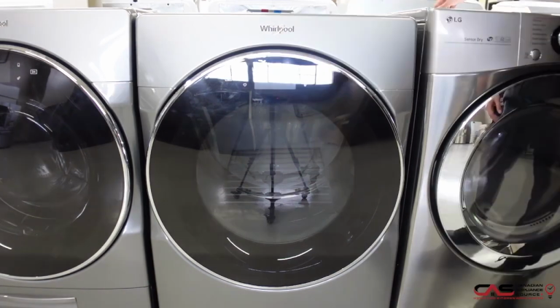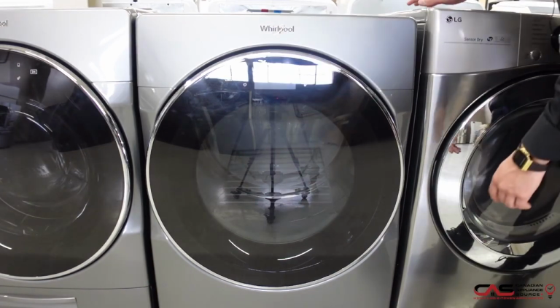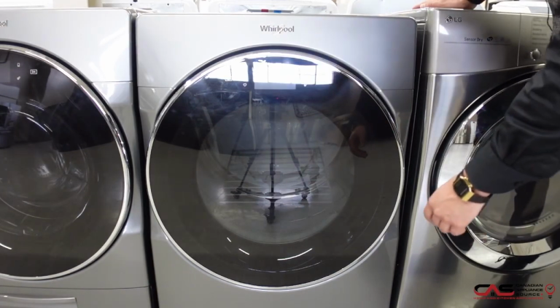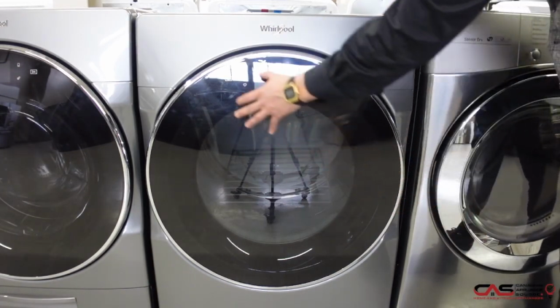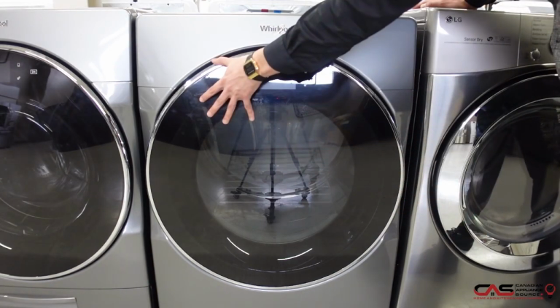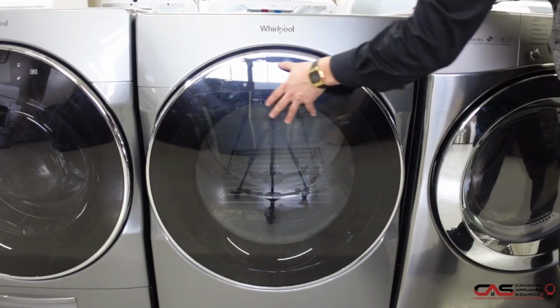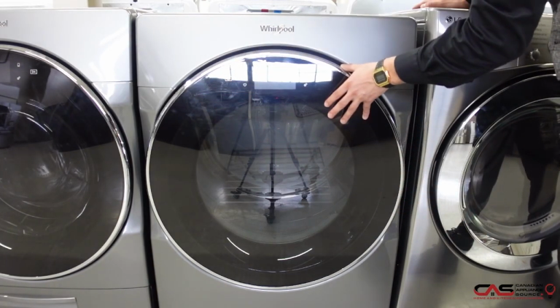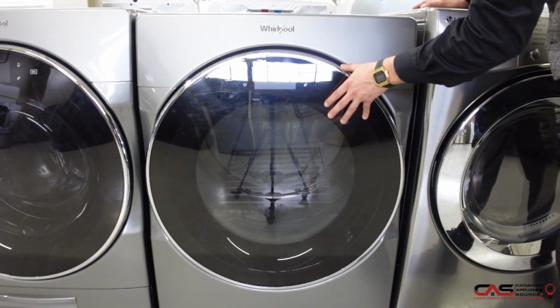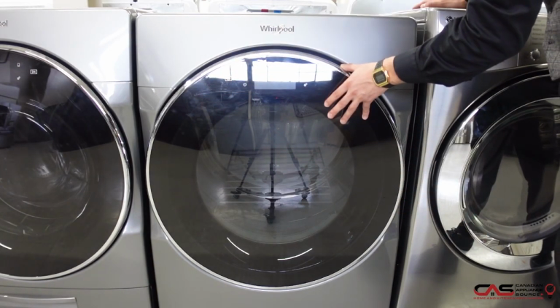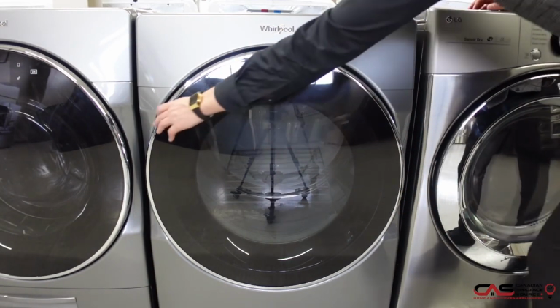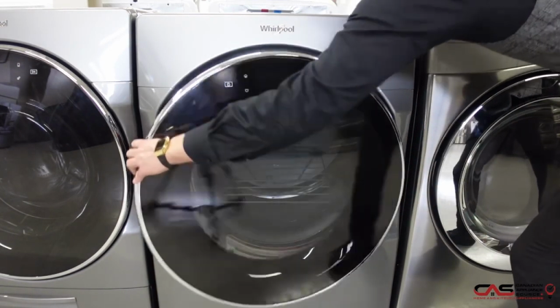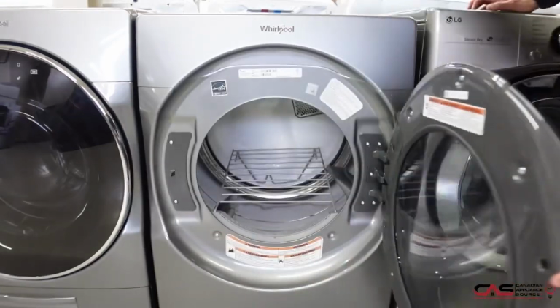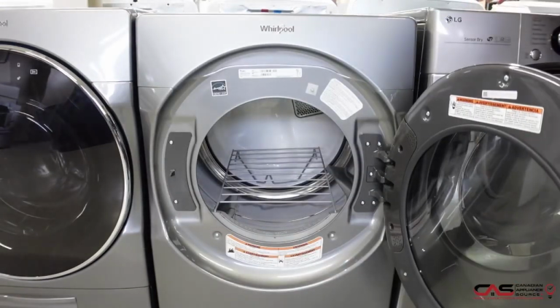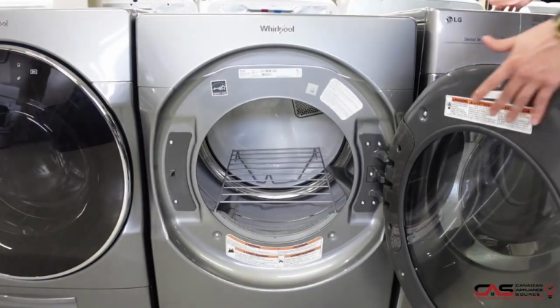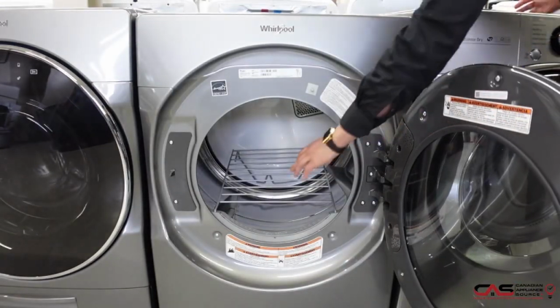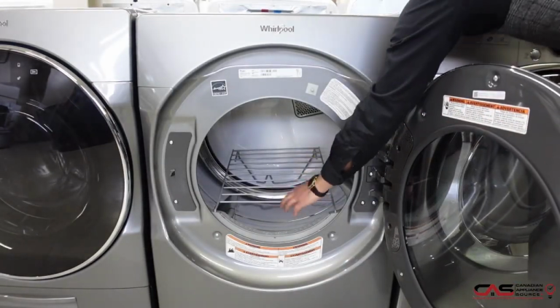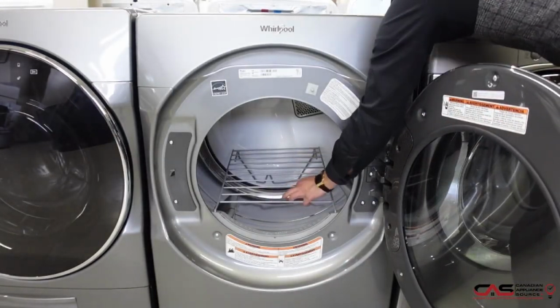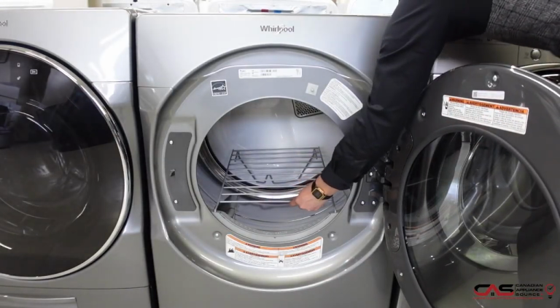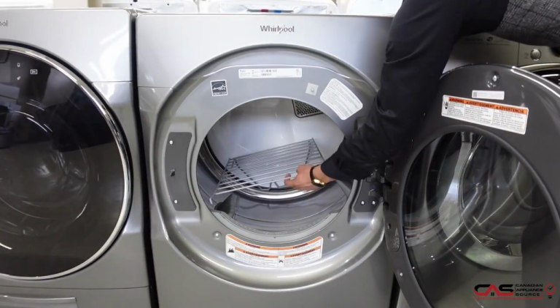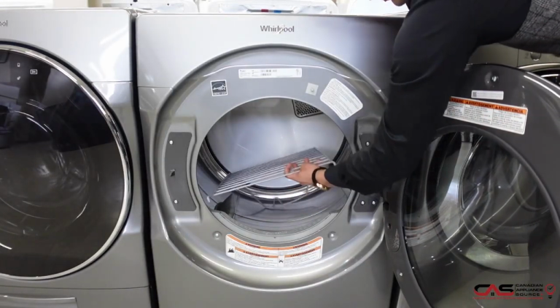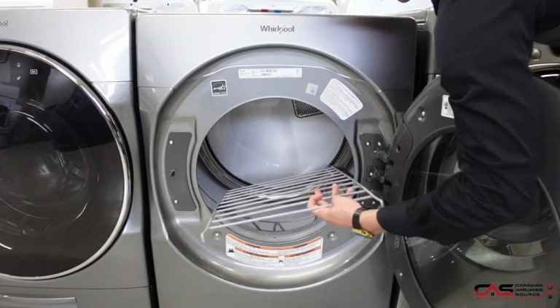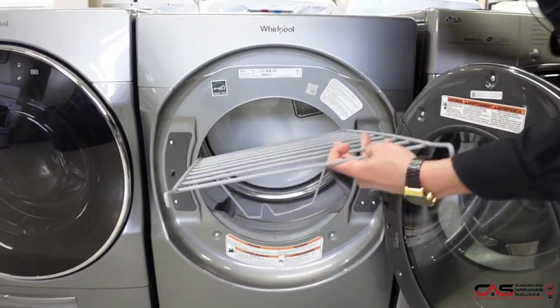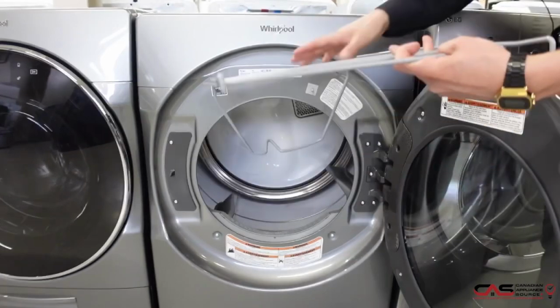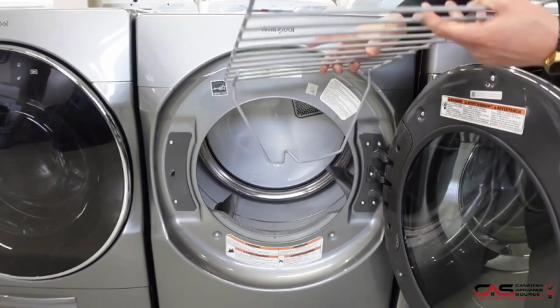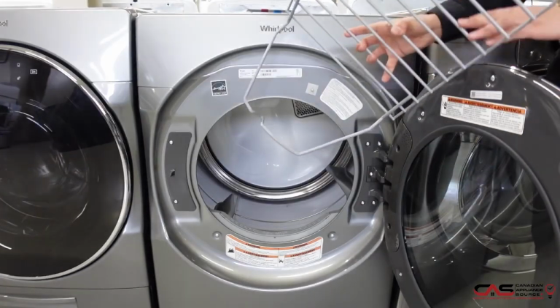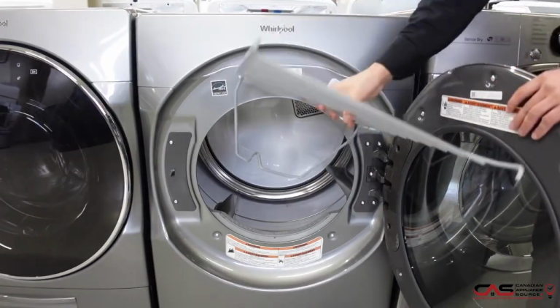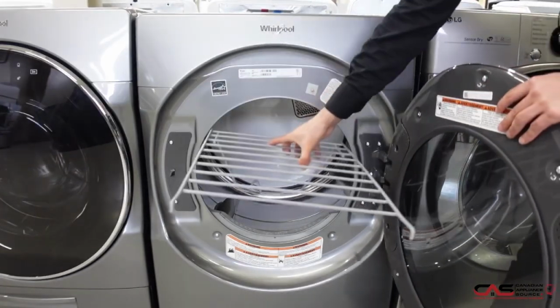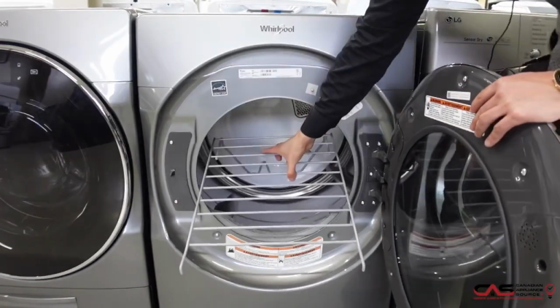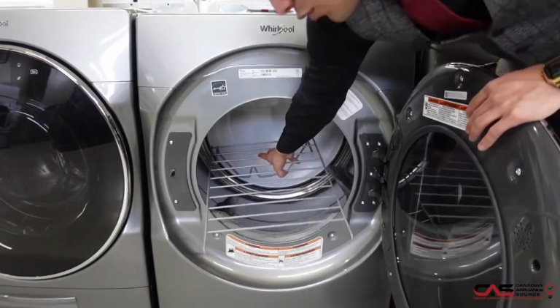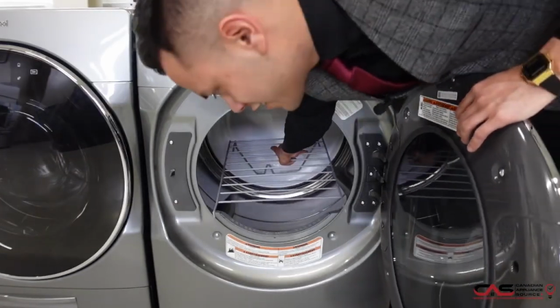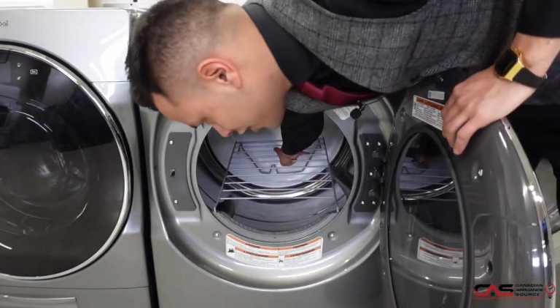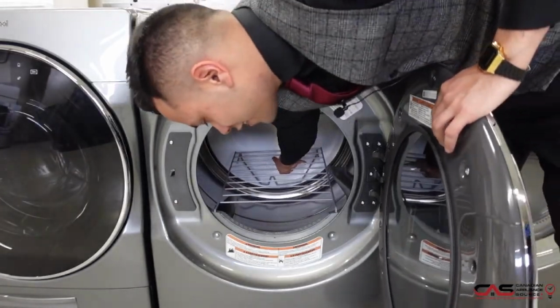What's nice about this is it does come with a touchscreen. On the inside you also get a dryer rack, so you can place bulky or delicate items right in here — sweaters, pillows, tennis shoes, hats, all things like that.